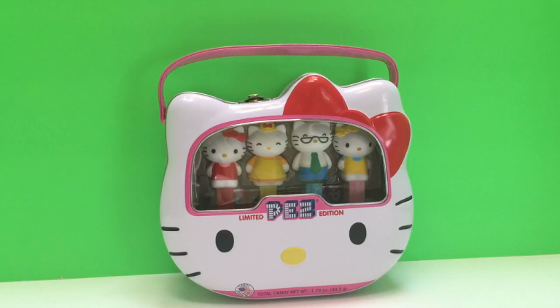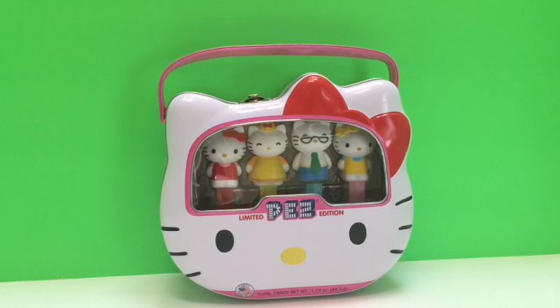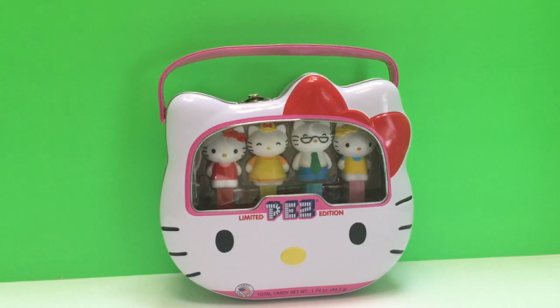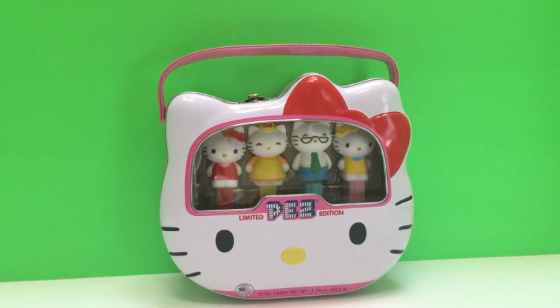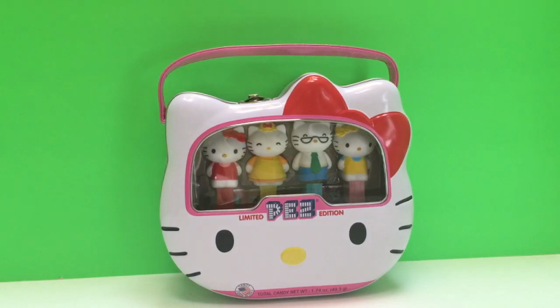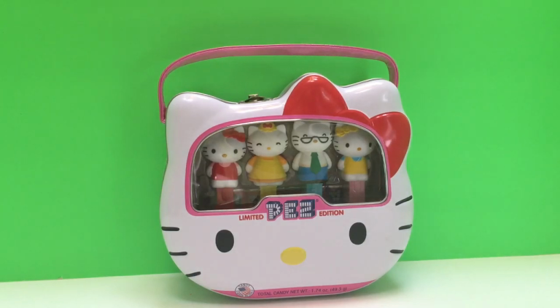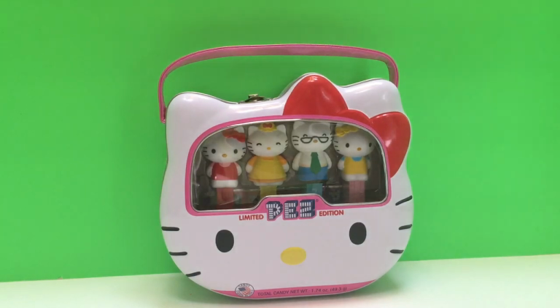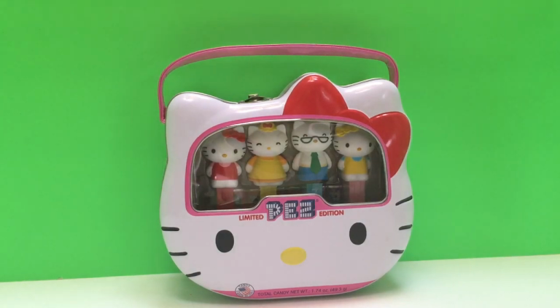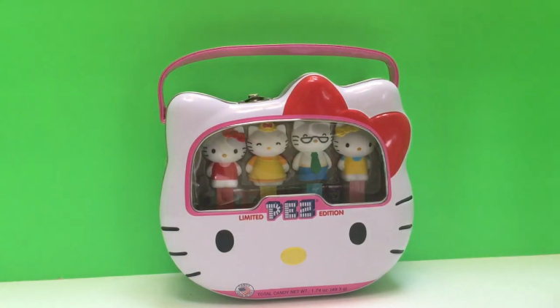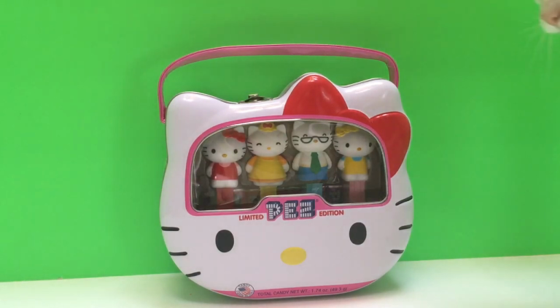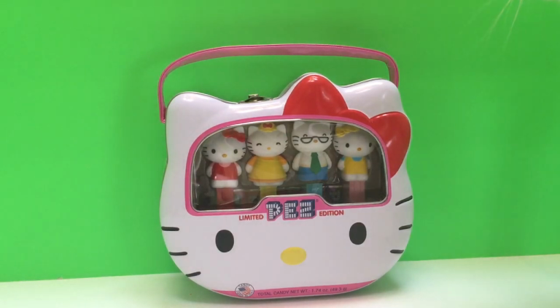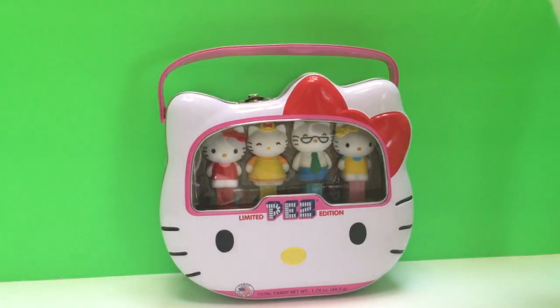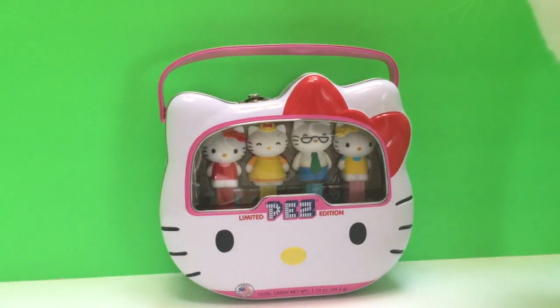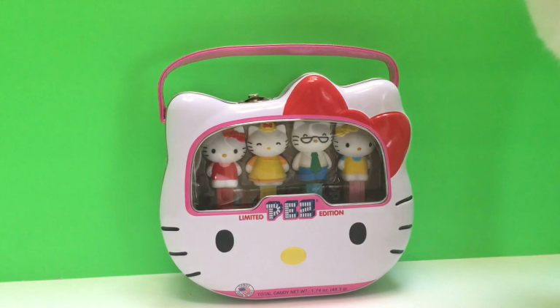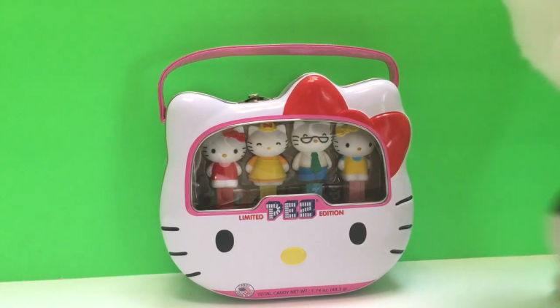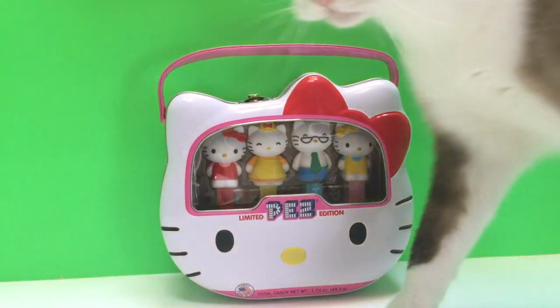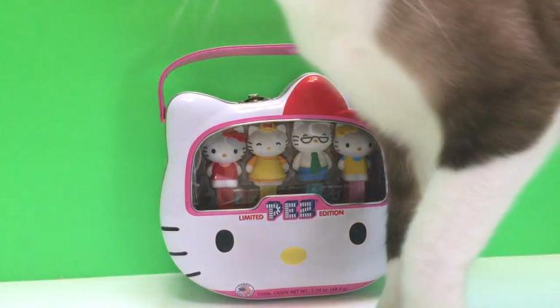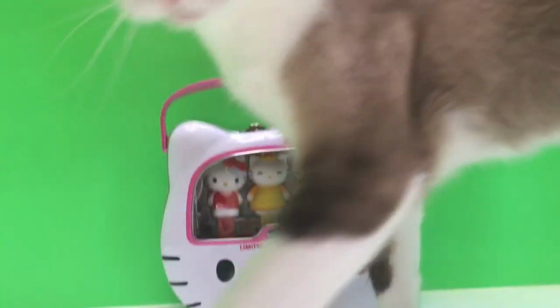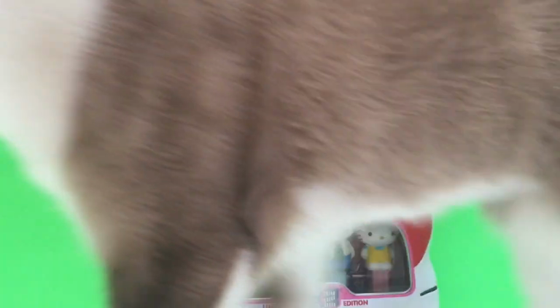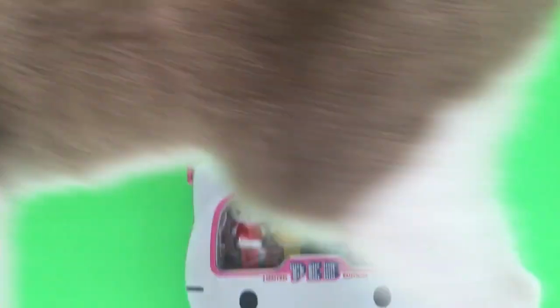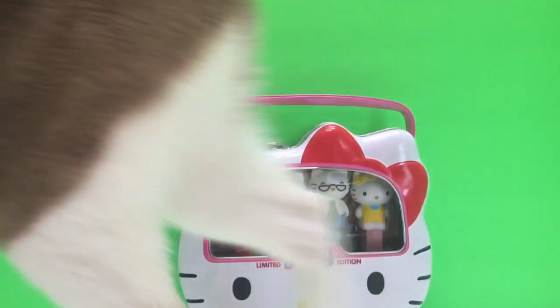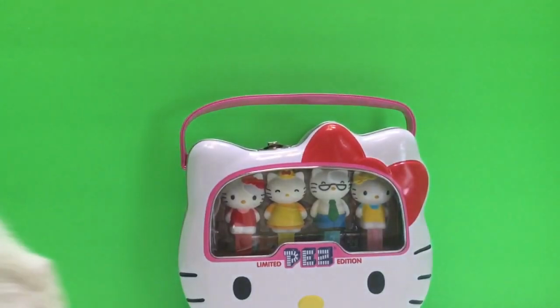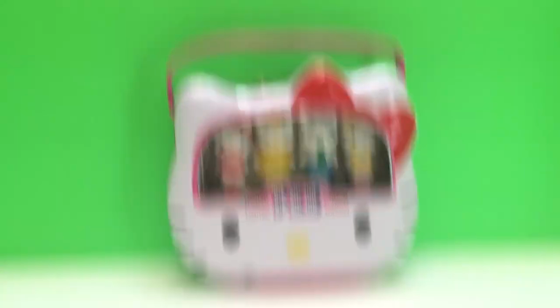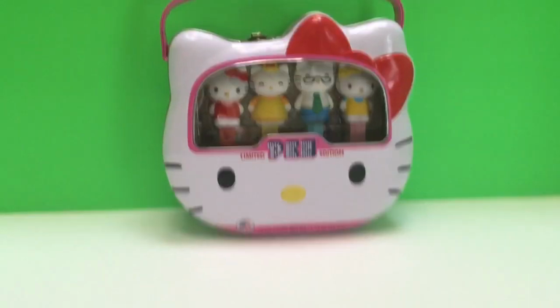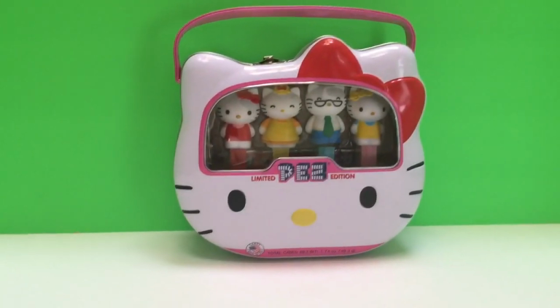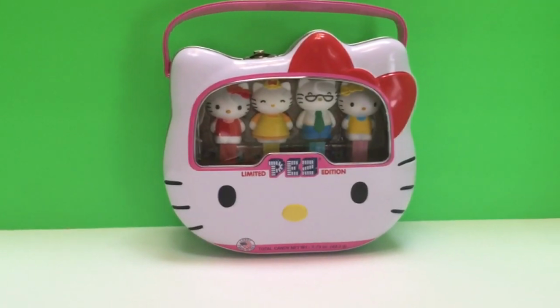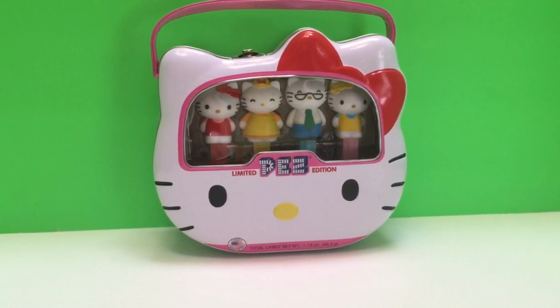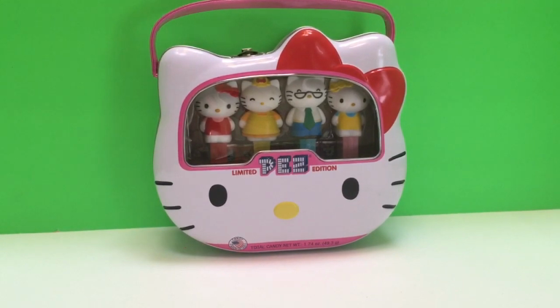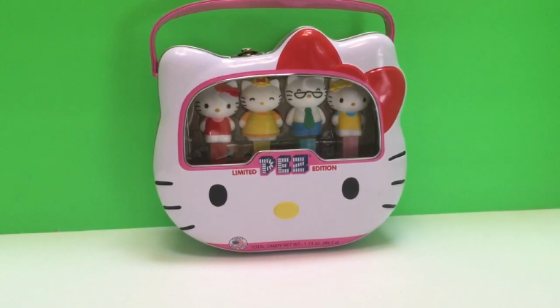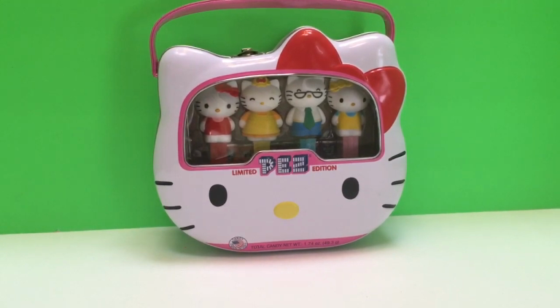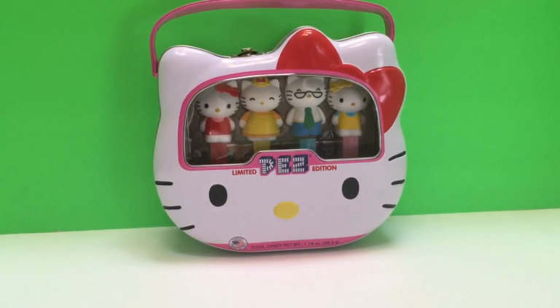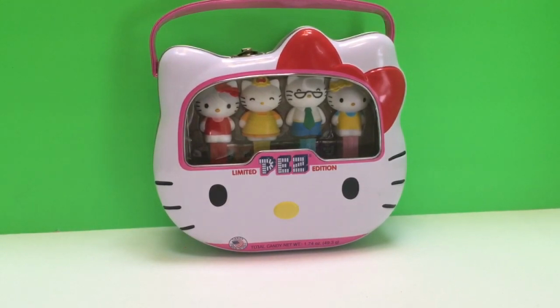Hello and welcome to Tiny Treasures. Today we're going to look at our Hello Kitty Pez set. Oh, and there's our kitty, little Violet. She always likes to be in our videos.